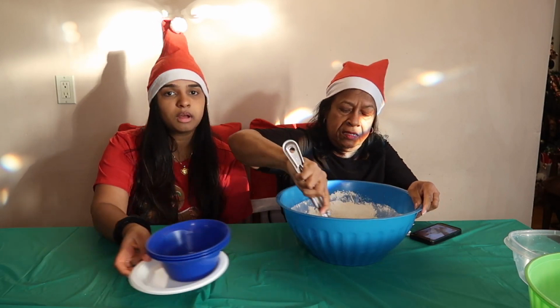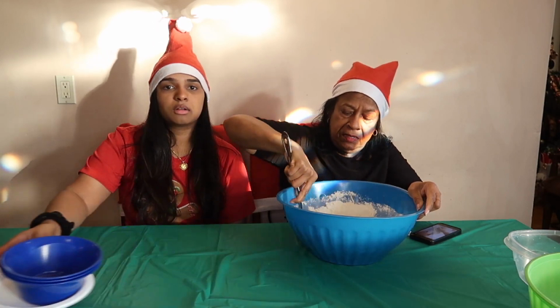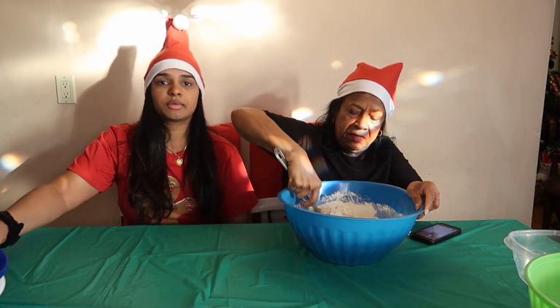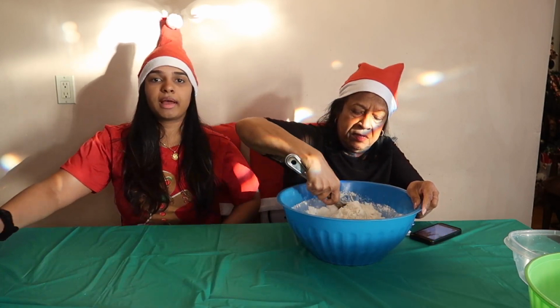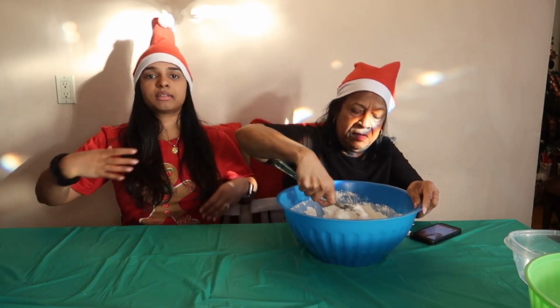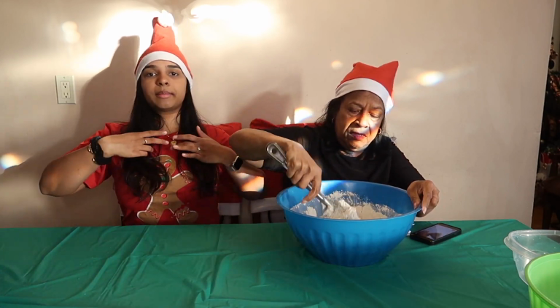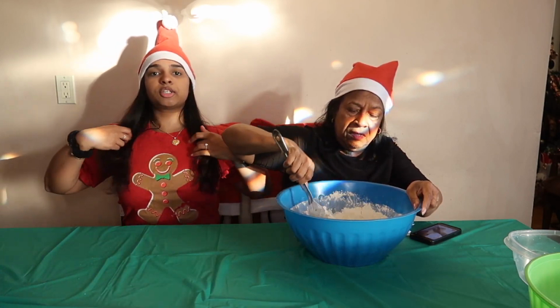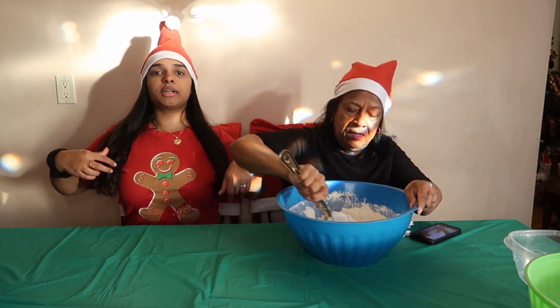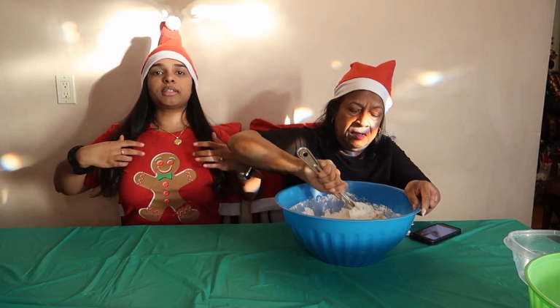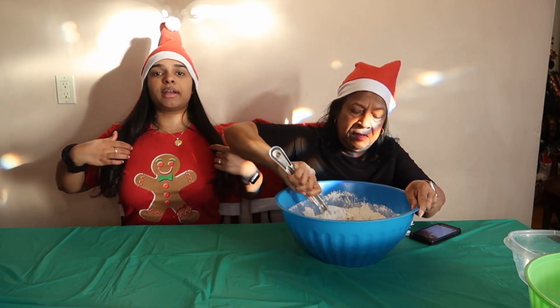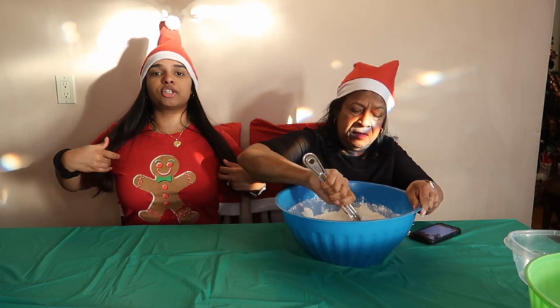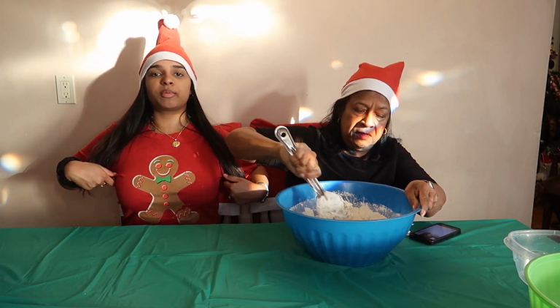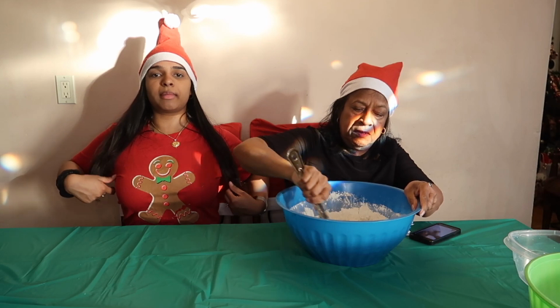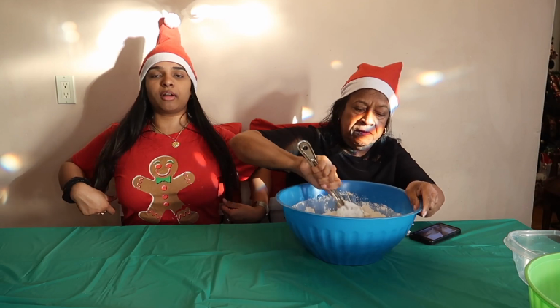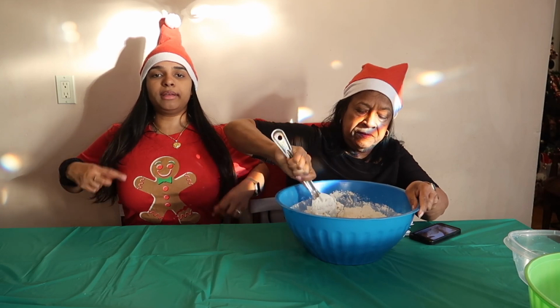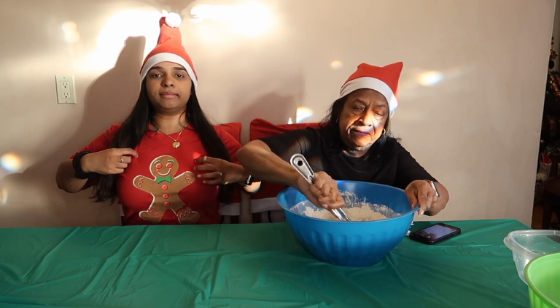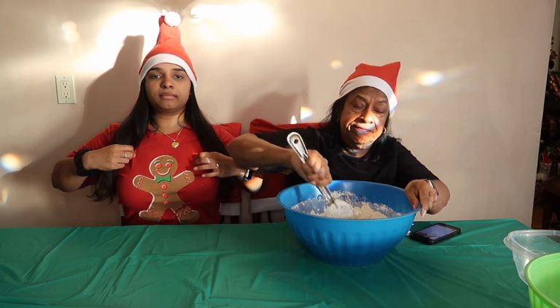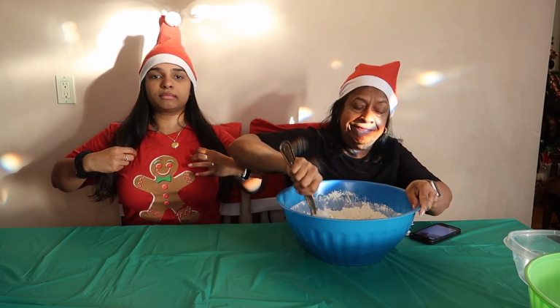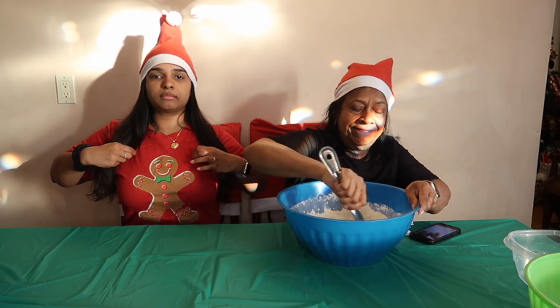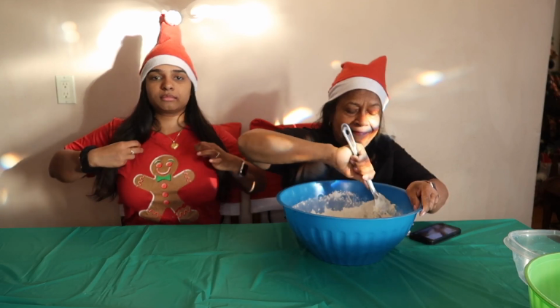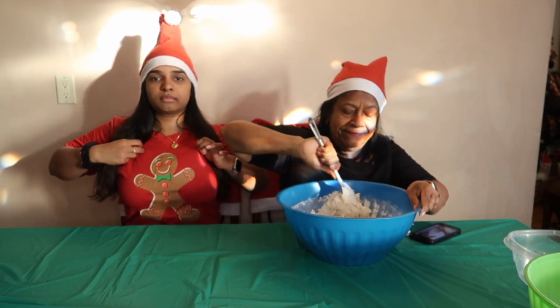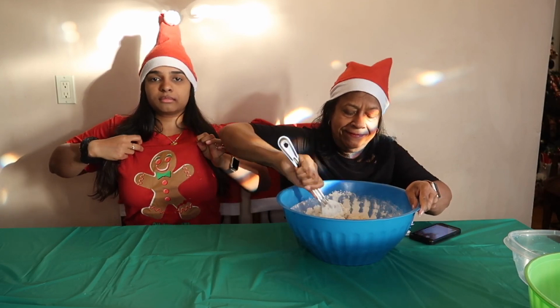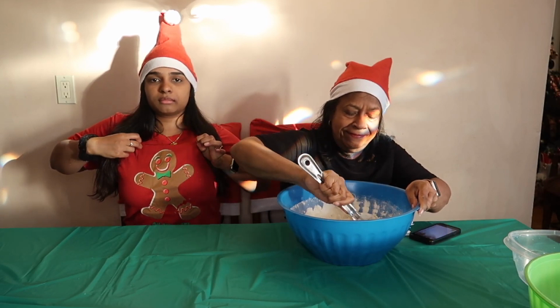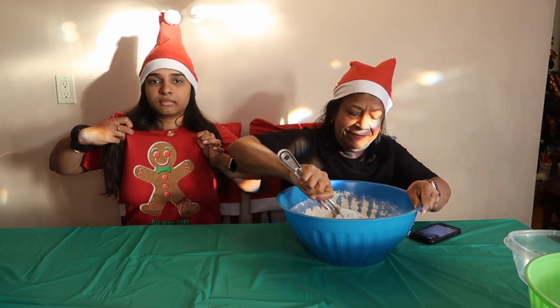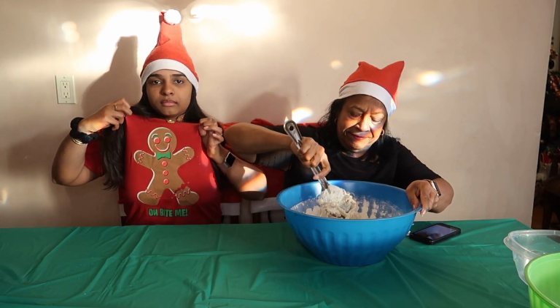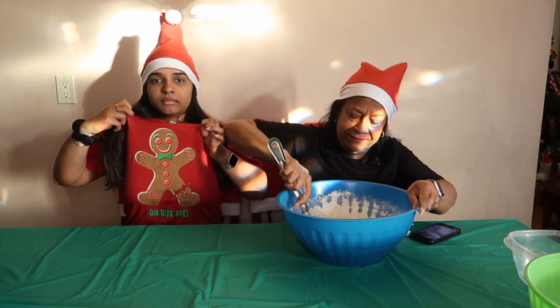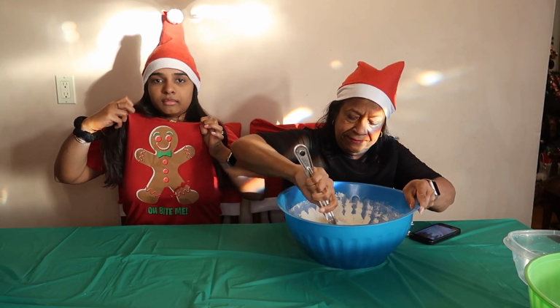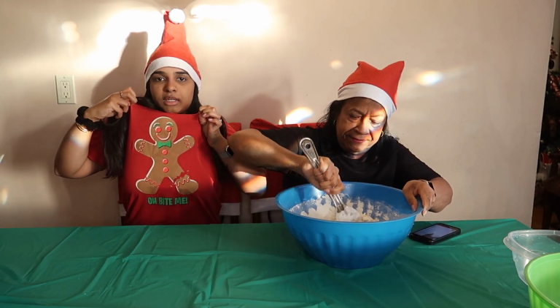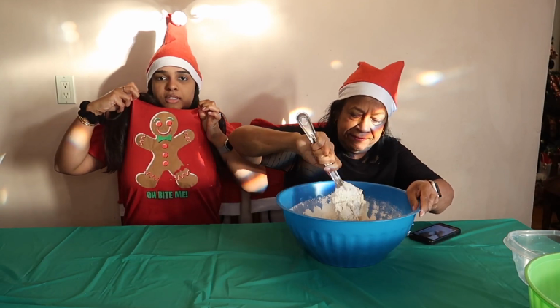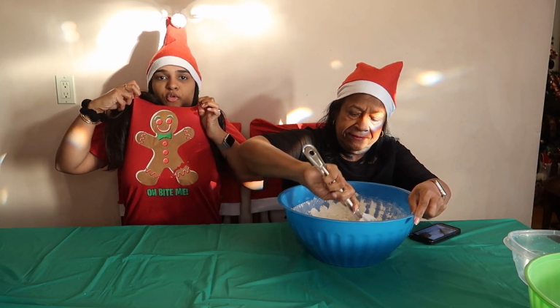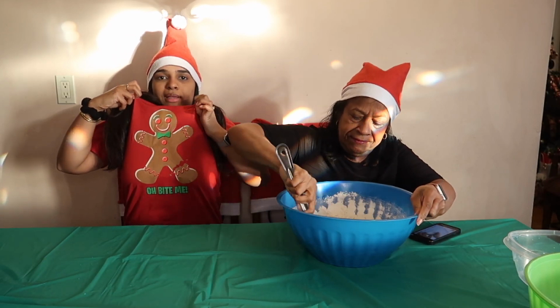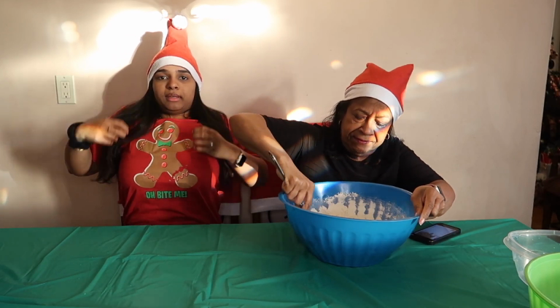Also guys, look at my shirt — it's got a gingerbread man on it and it says 'Oh bite me.'